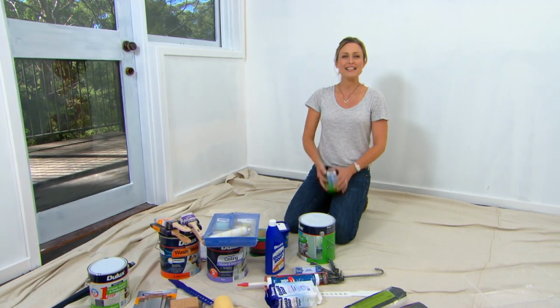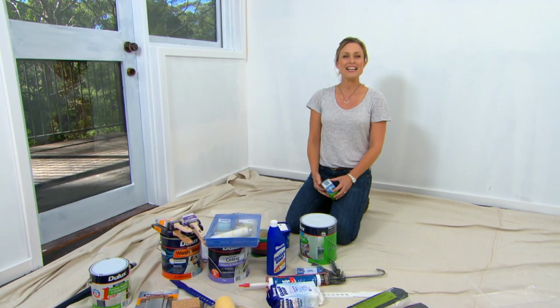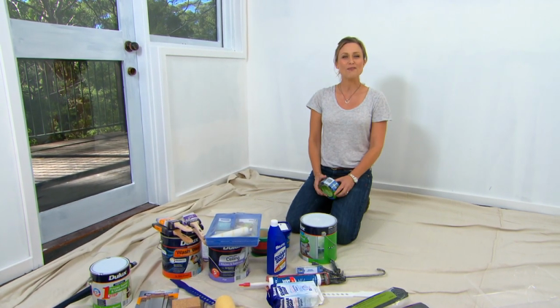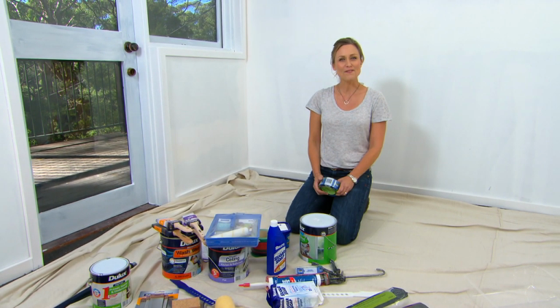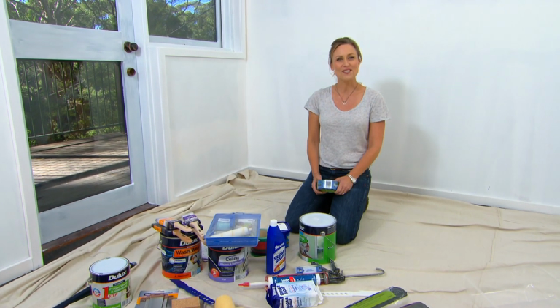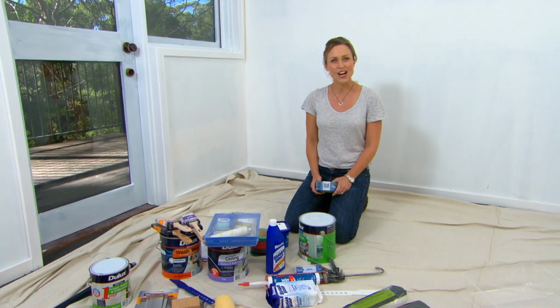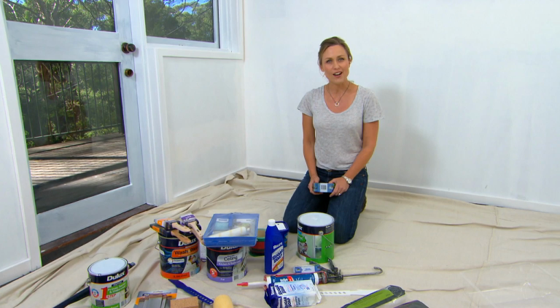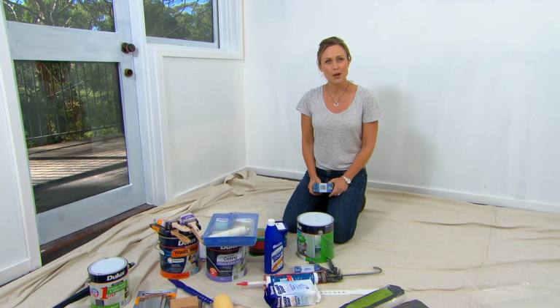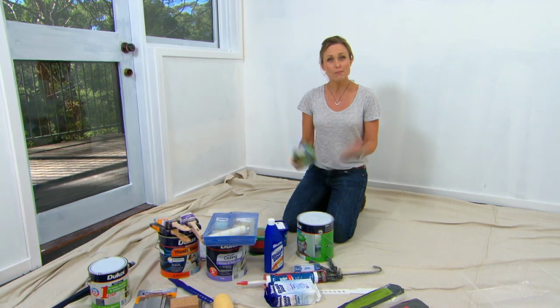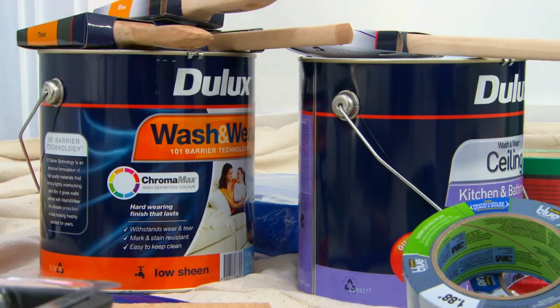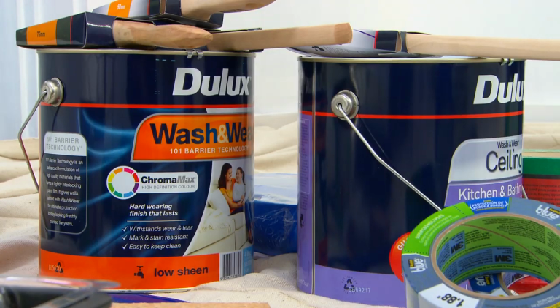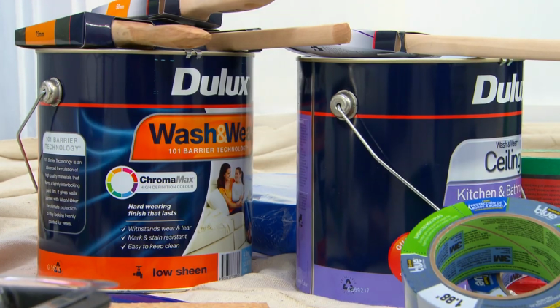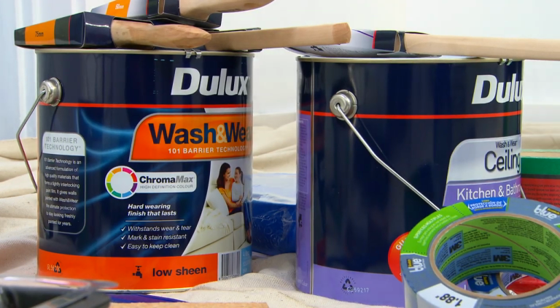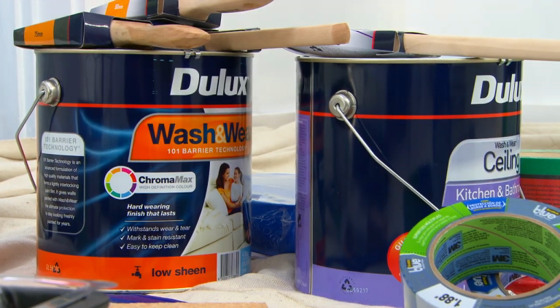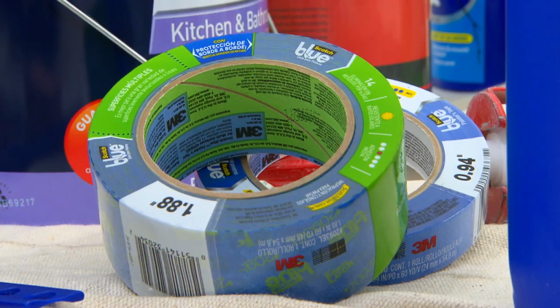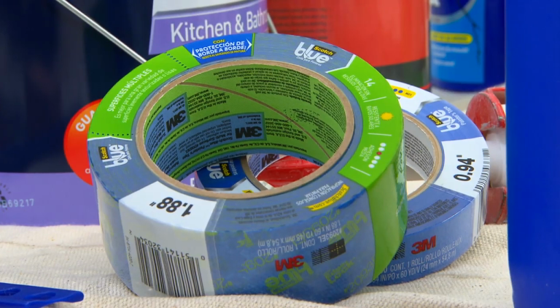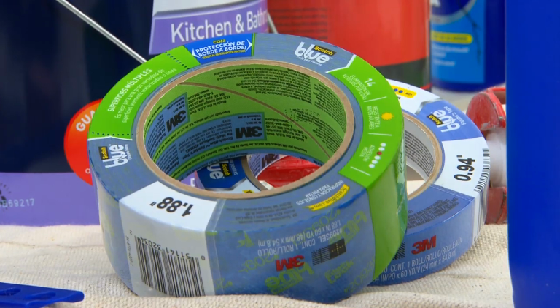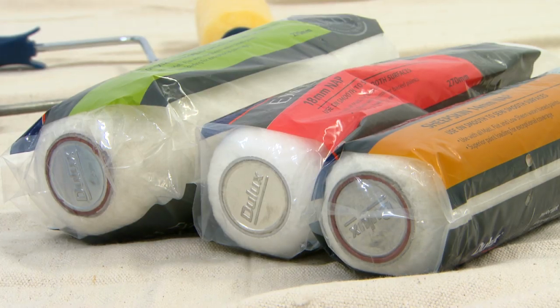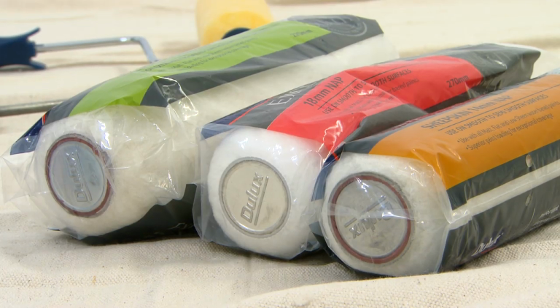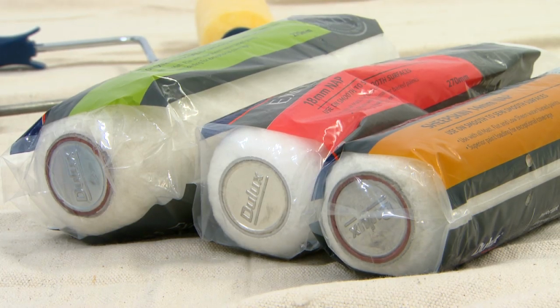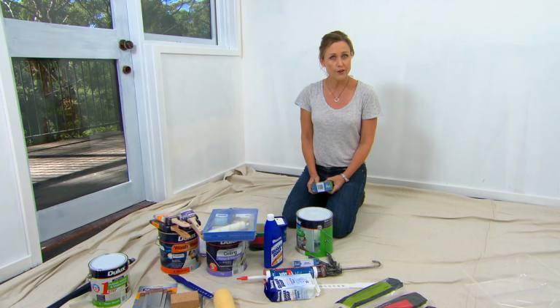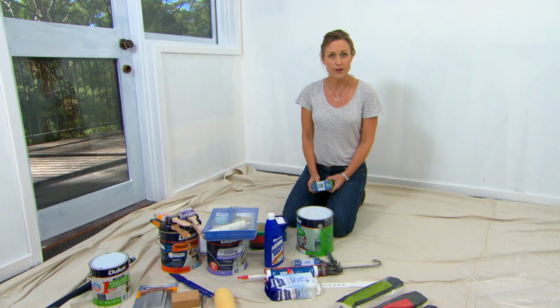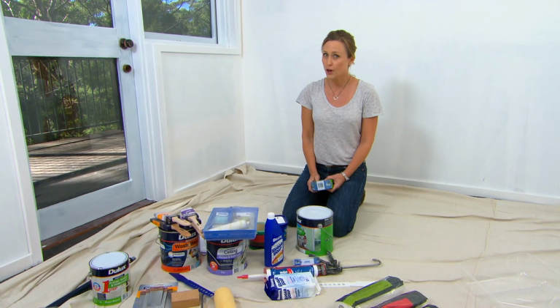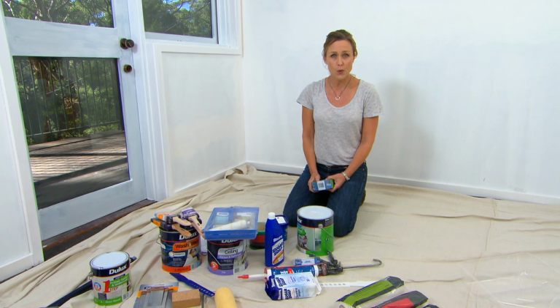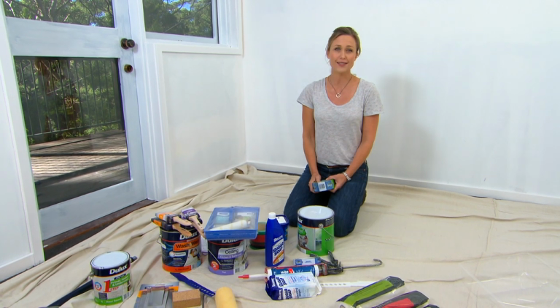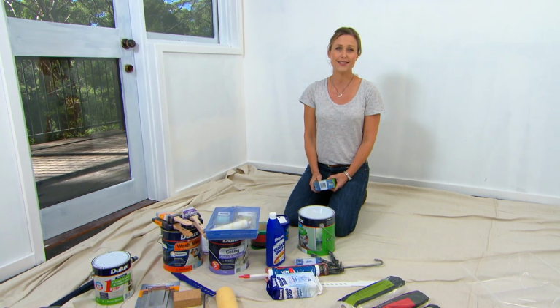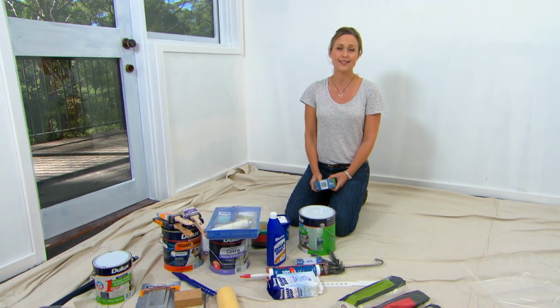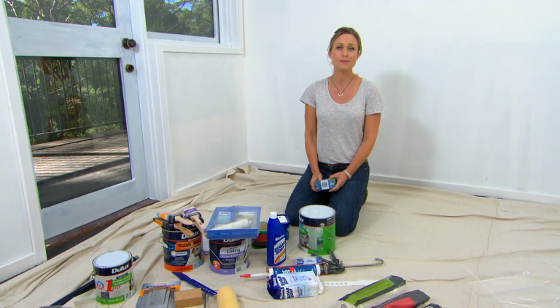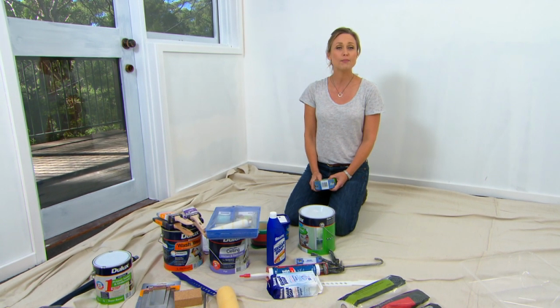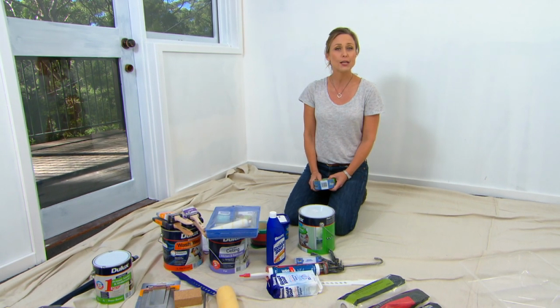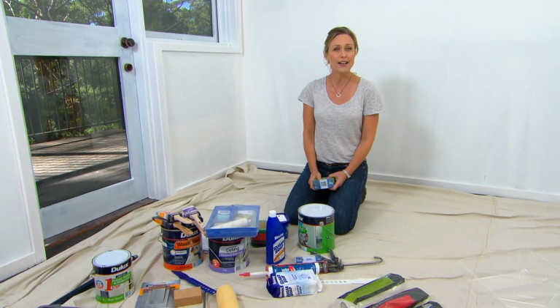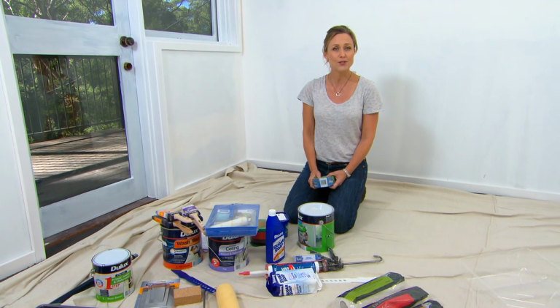Painting is one of those DIY jobs that most people think they can have a bit of a crack at, but as we all well know, it's not always as easy as it seems, especially when it comes to choosing color.